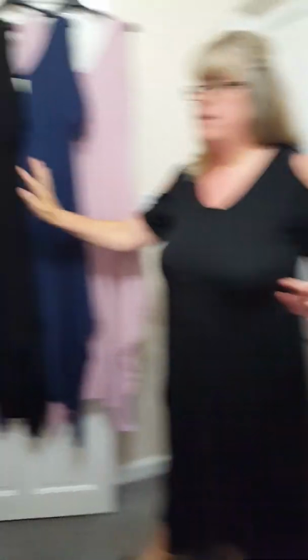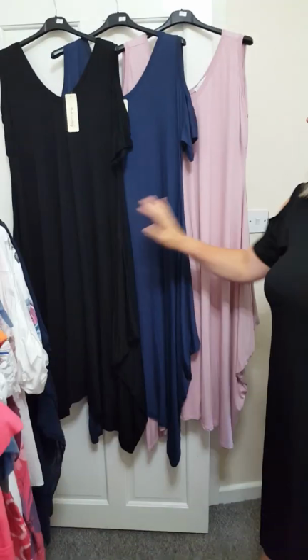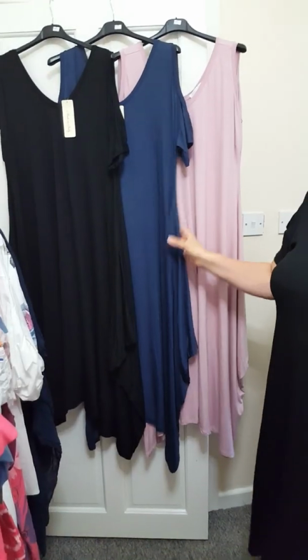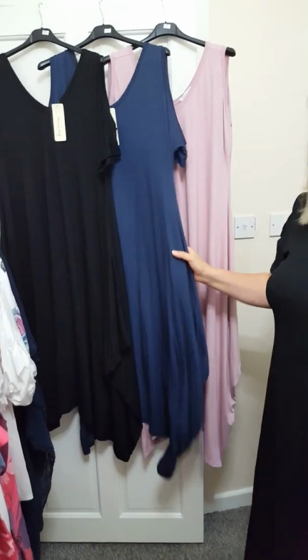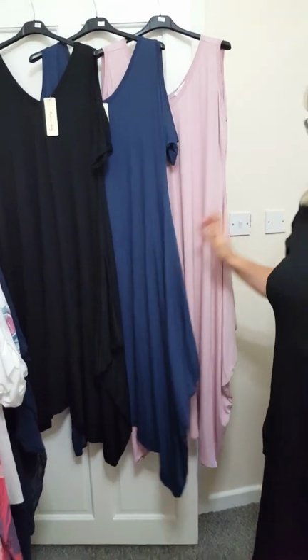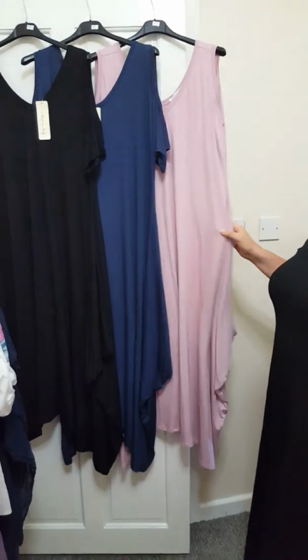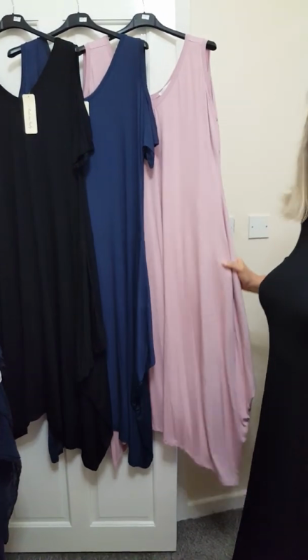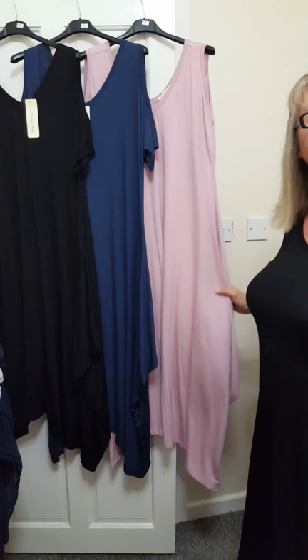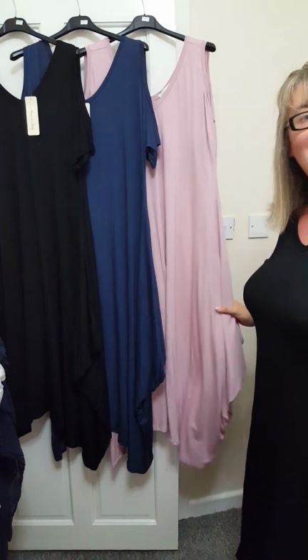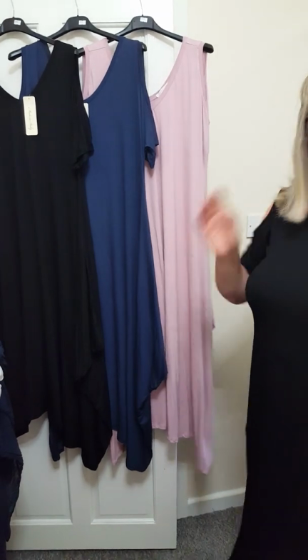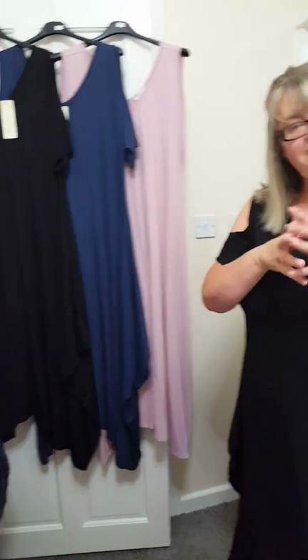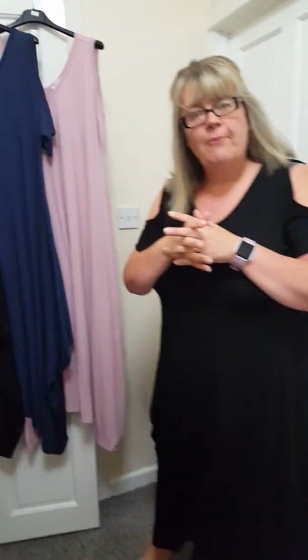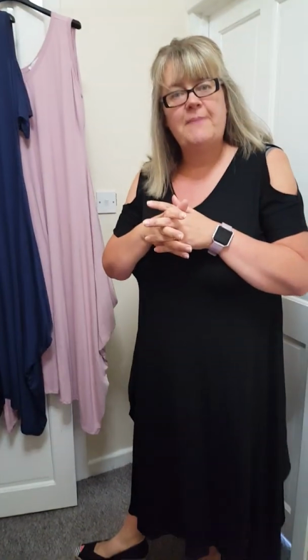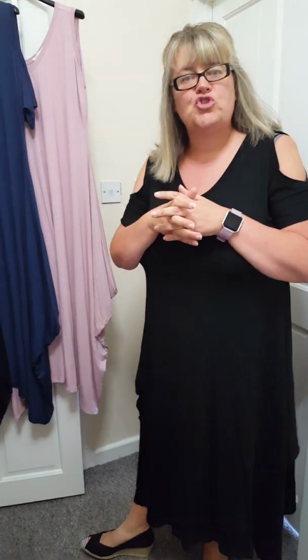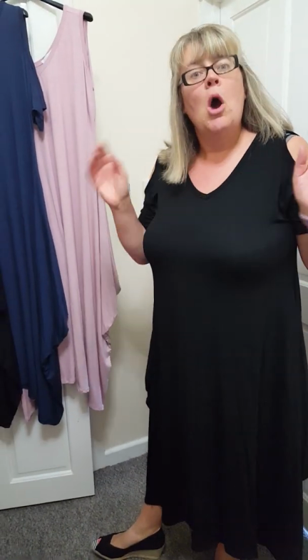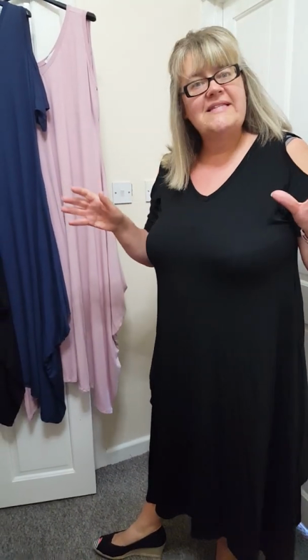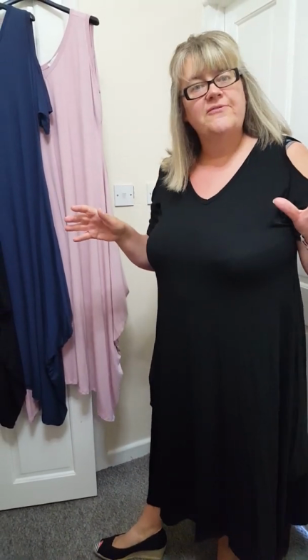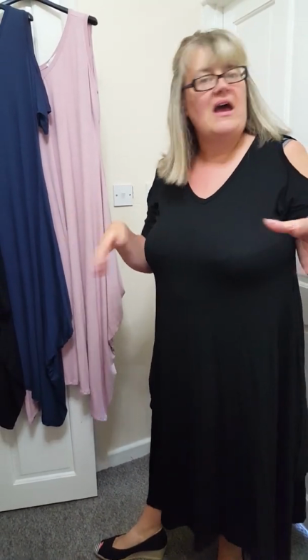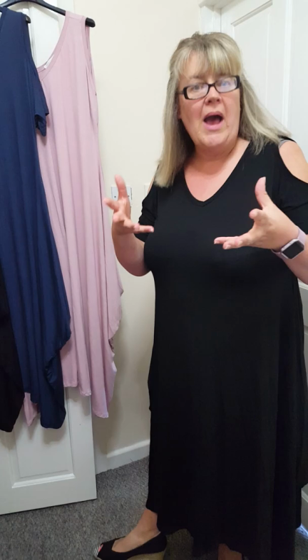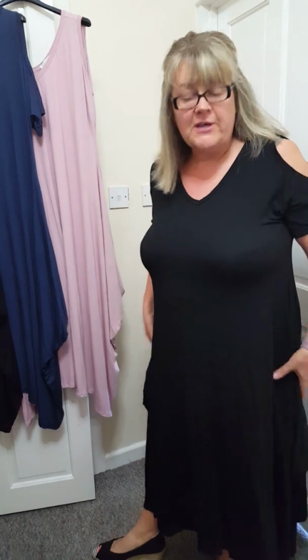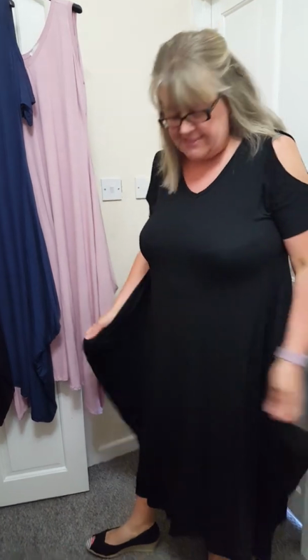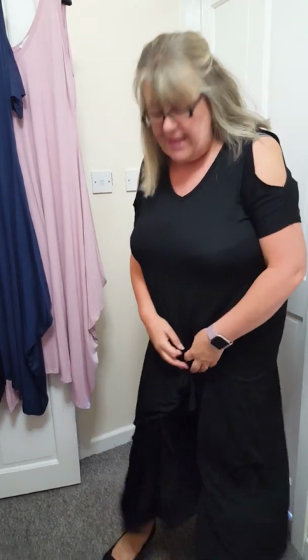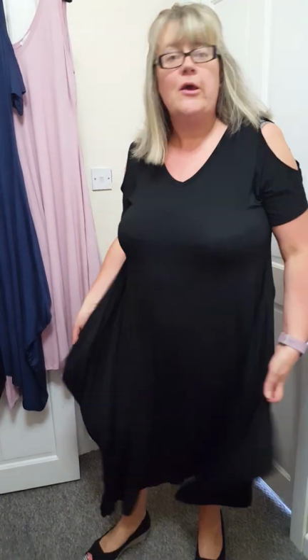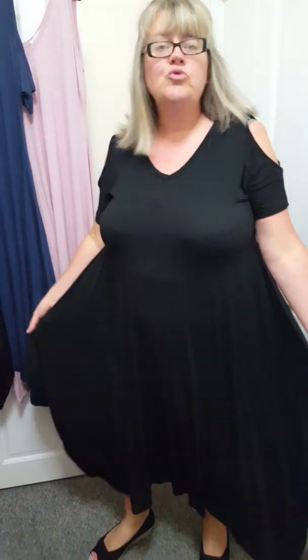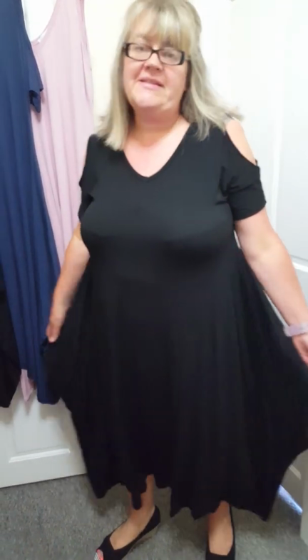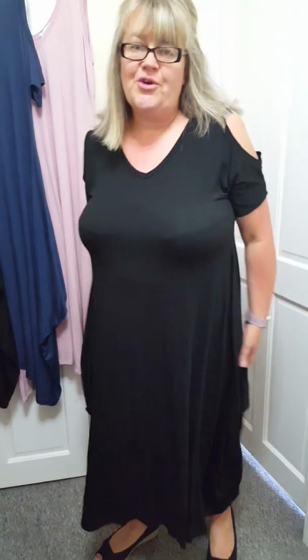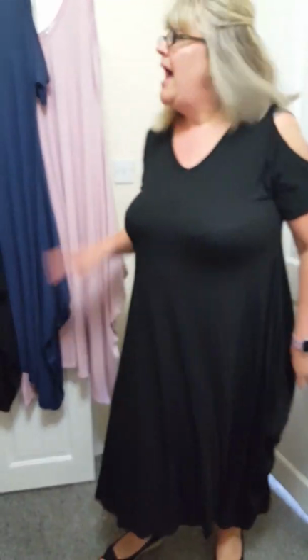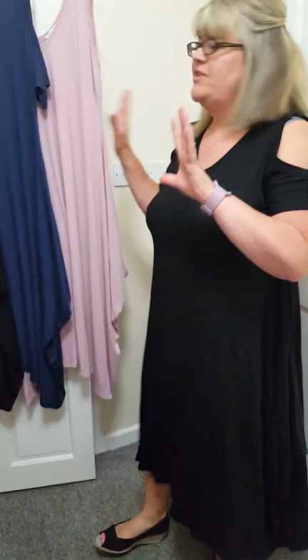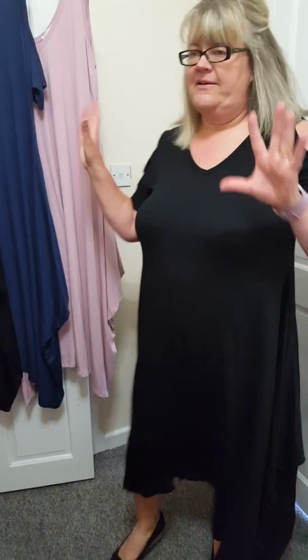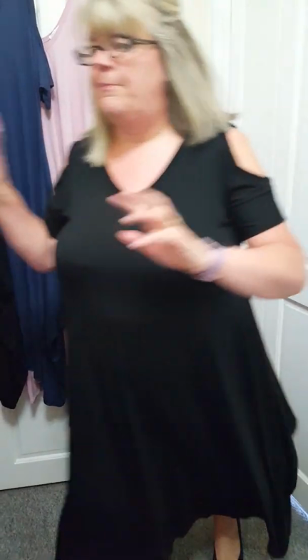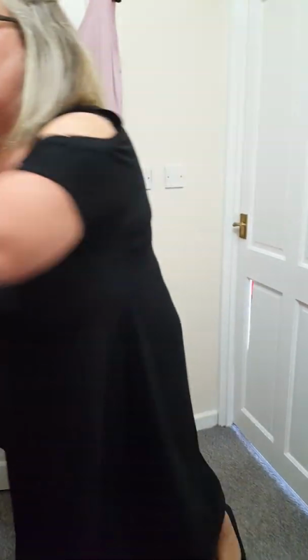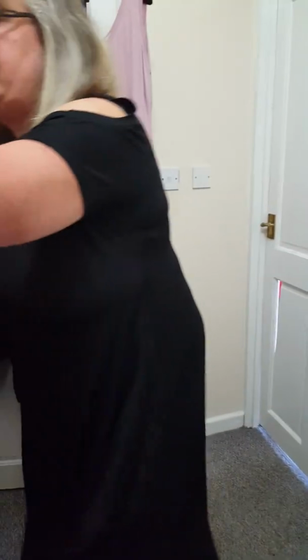I've got them in black, navy, and that lovely pink. They're £24 with free postage. One size will fit a 12 and you can belt it up to a 22. So these are fab, love them.